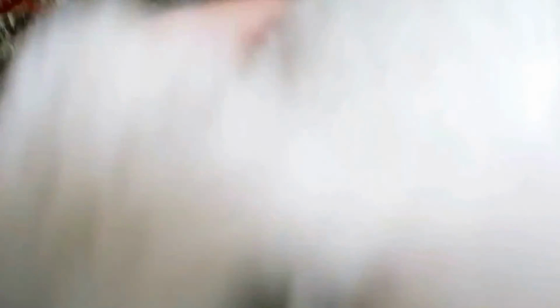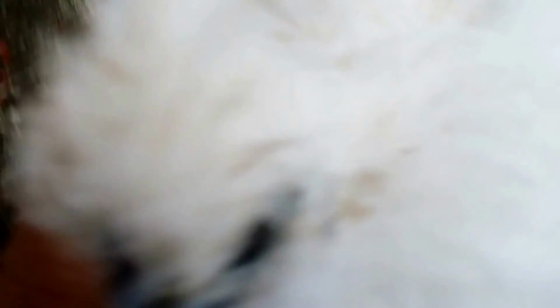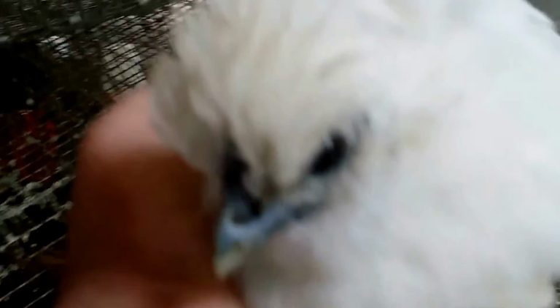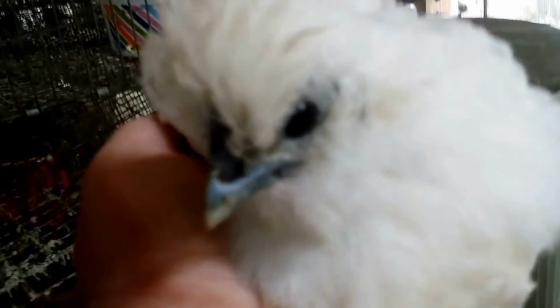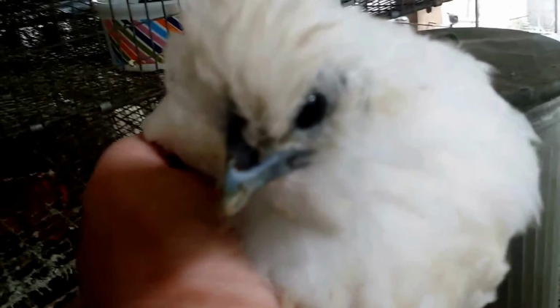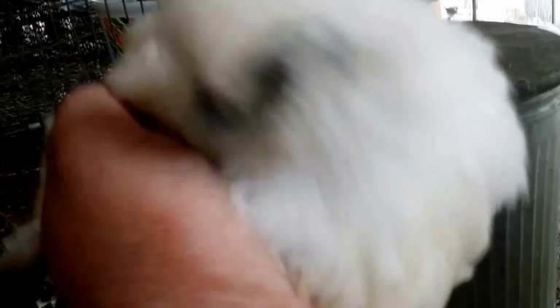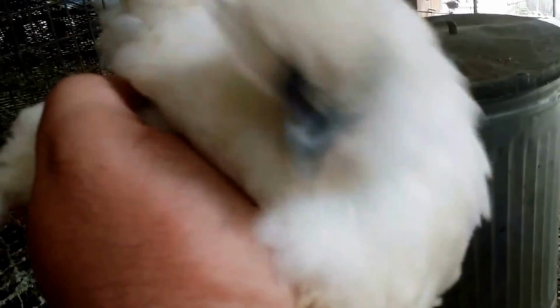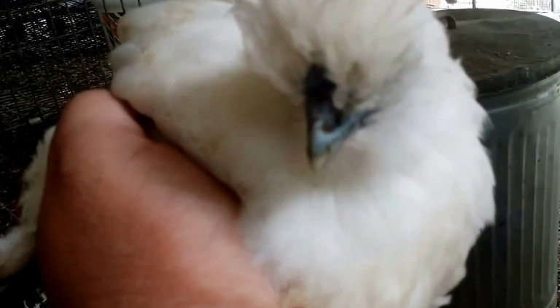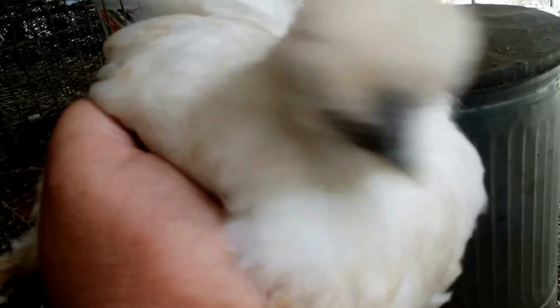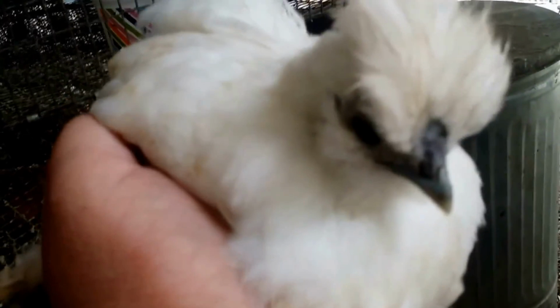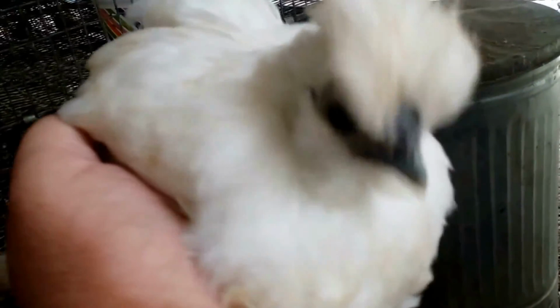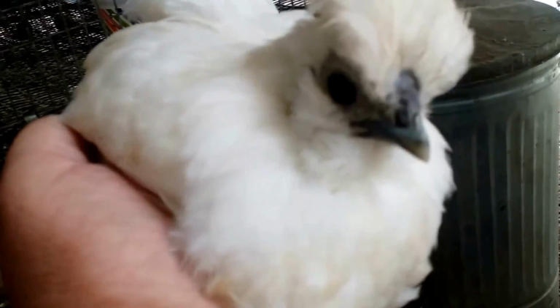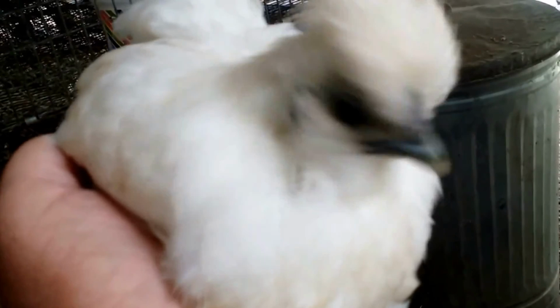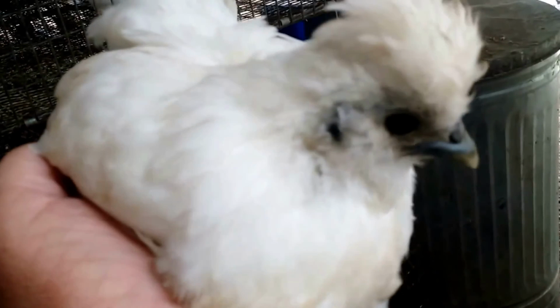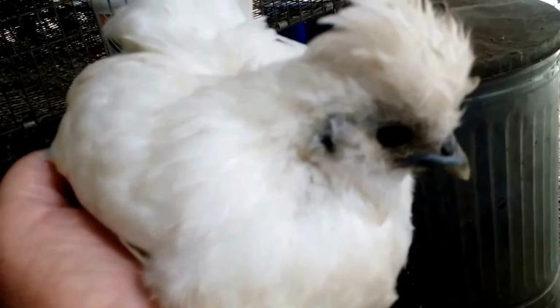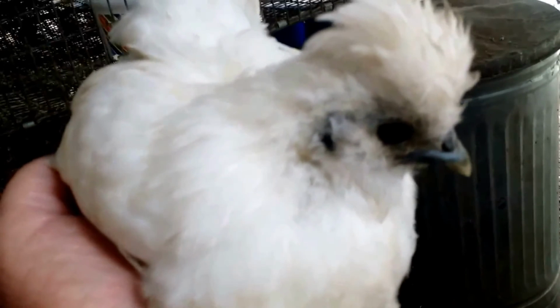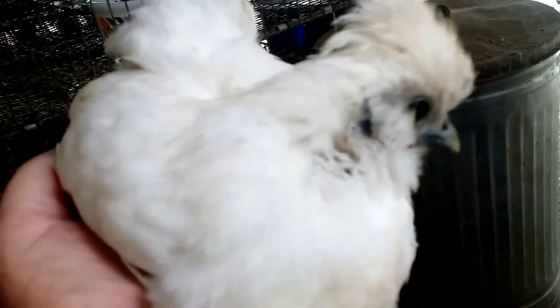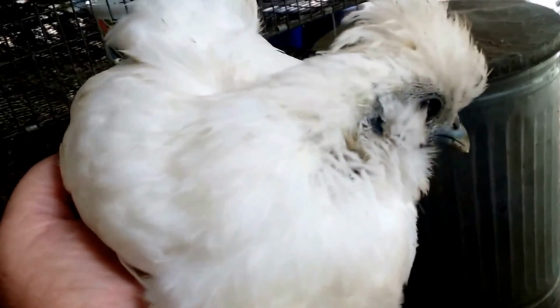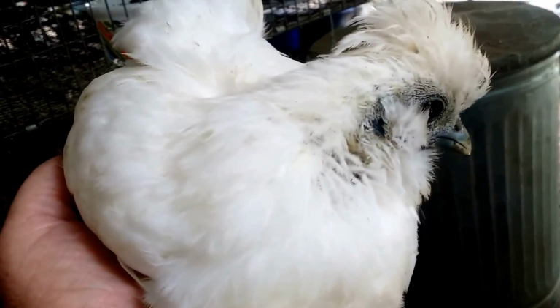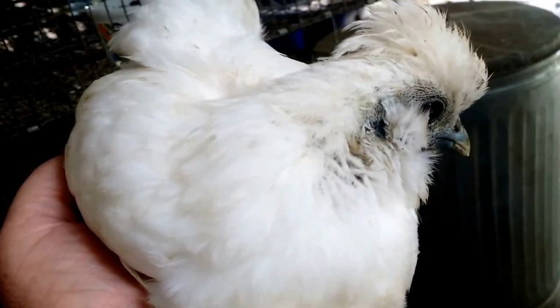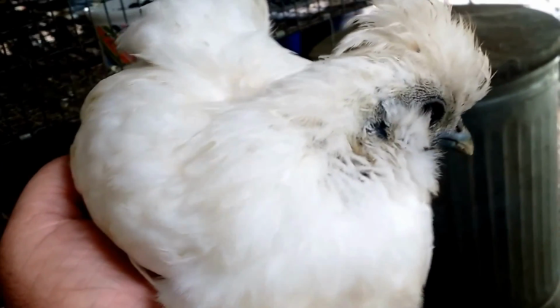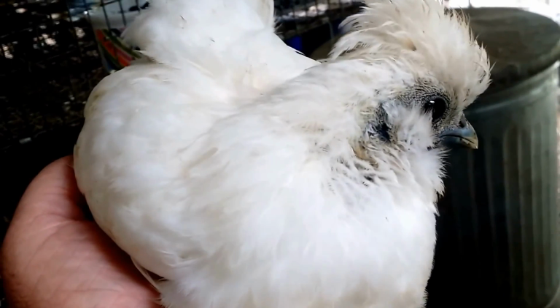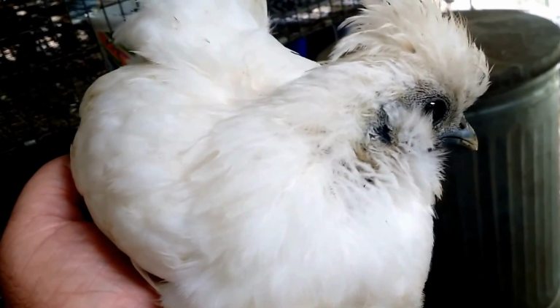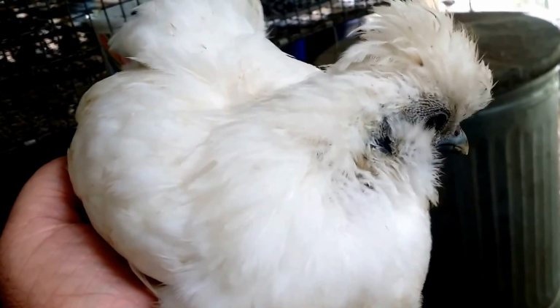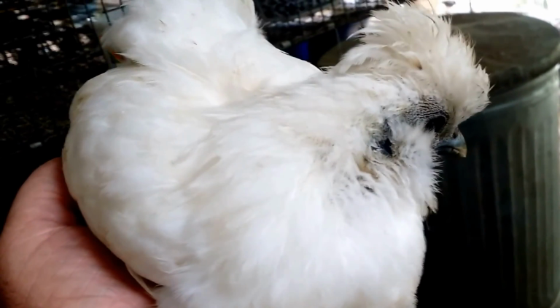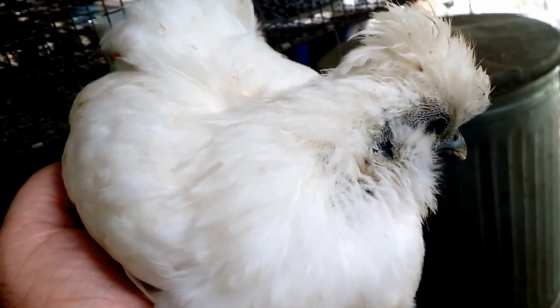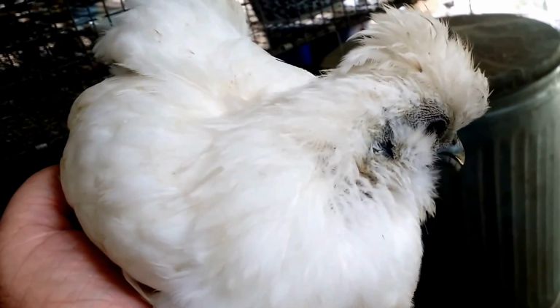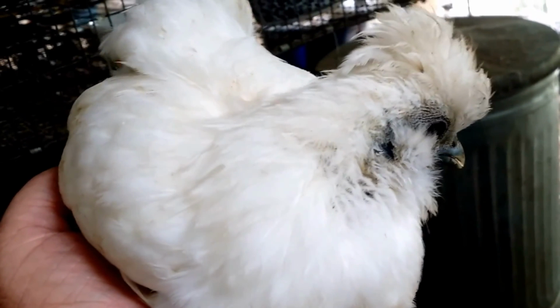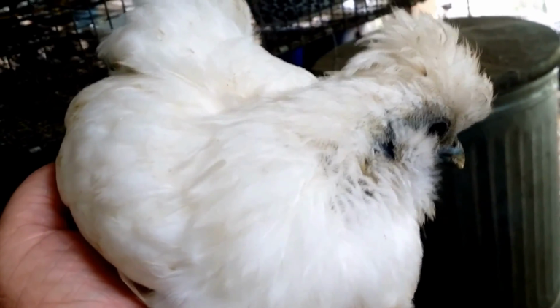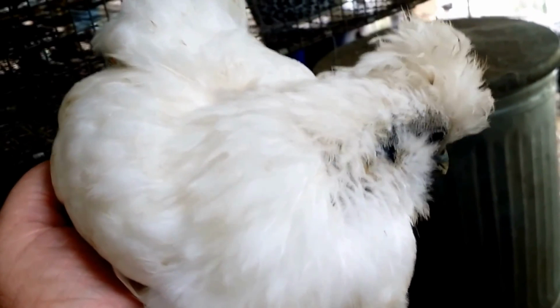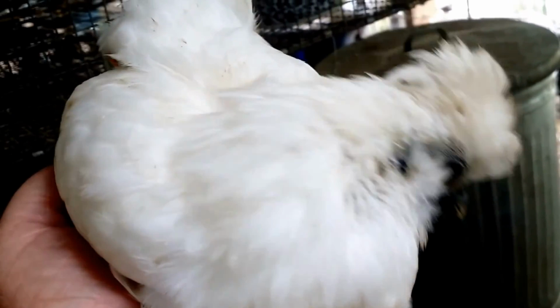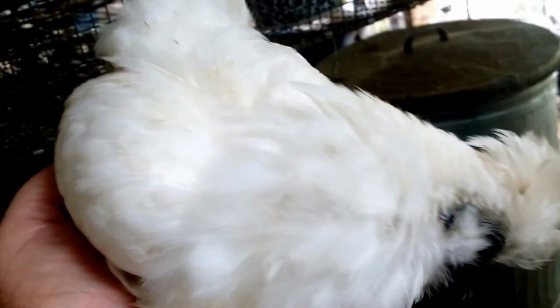I'm just guessing that this is a little boy. If he is, then we'll not be able to keep him — we have too many roosters already.